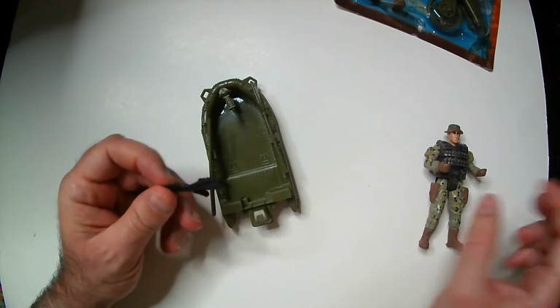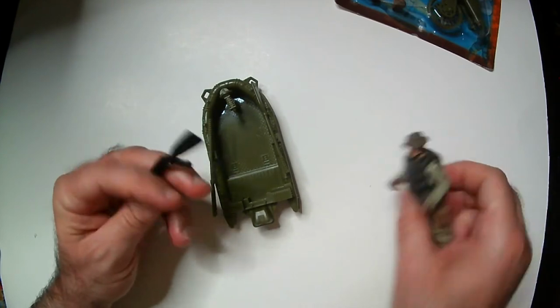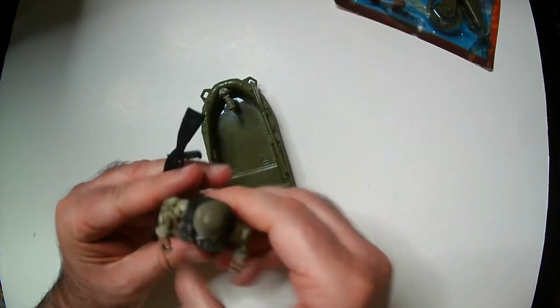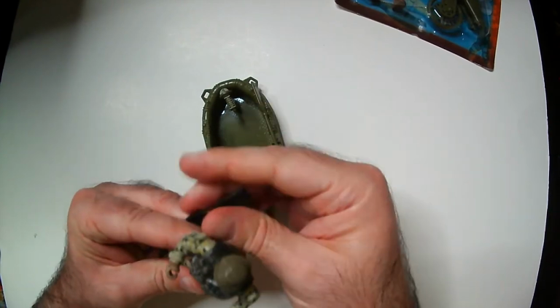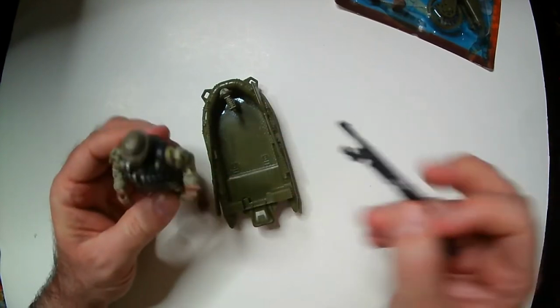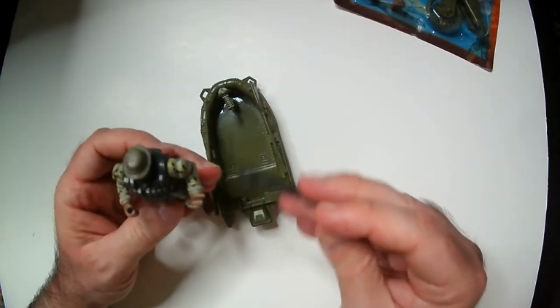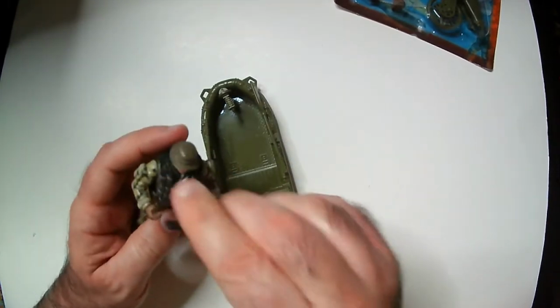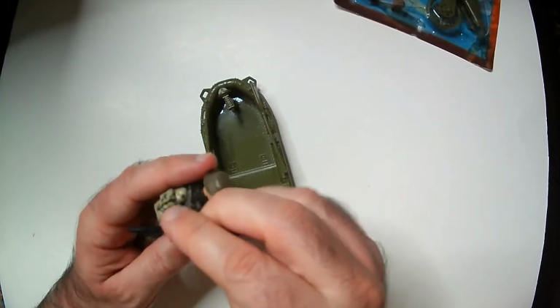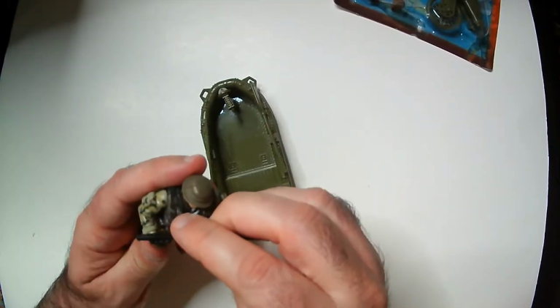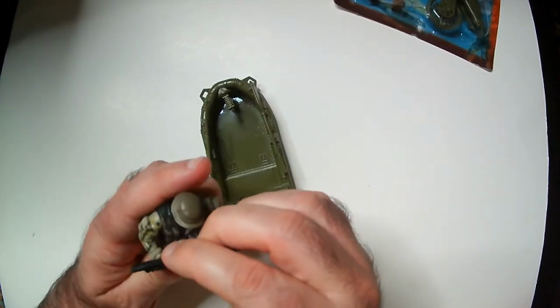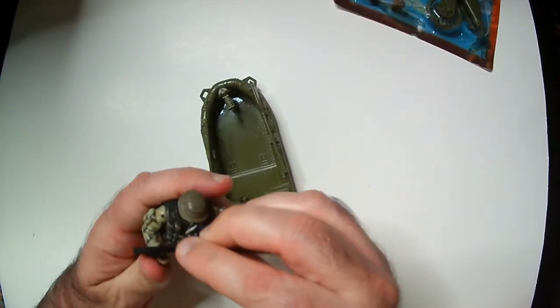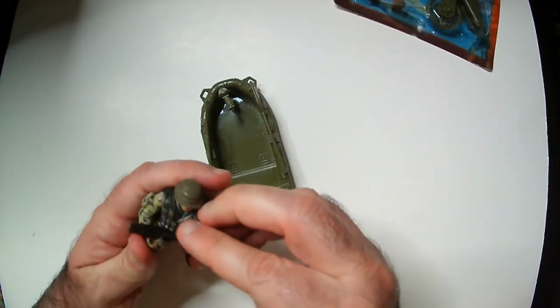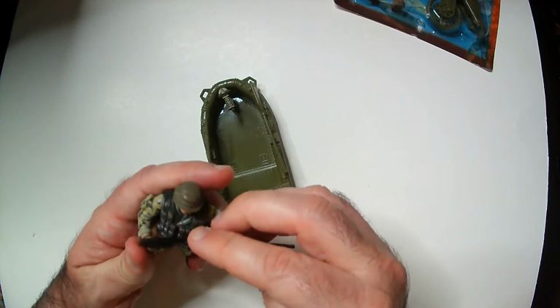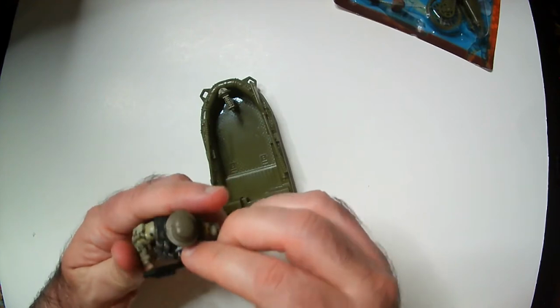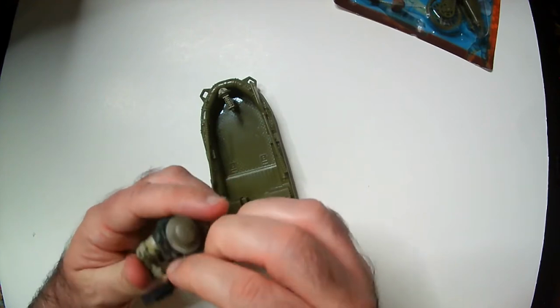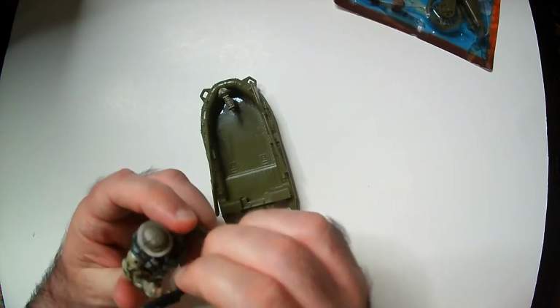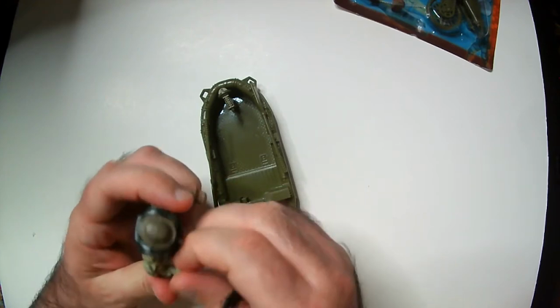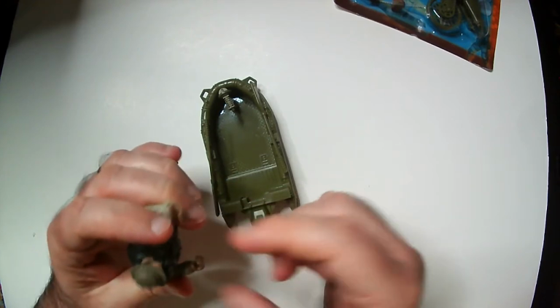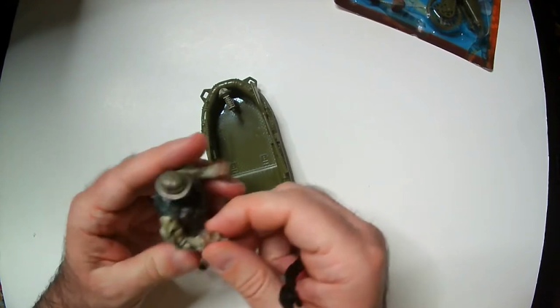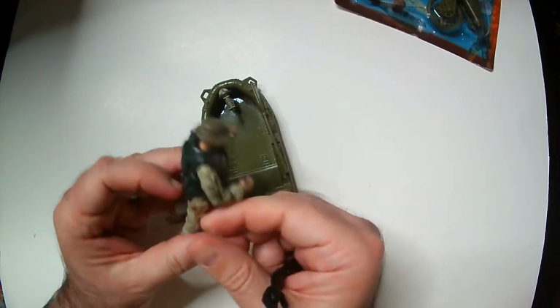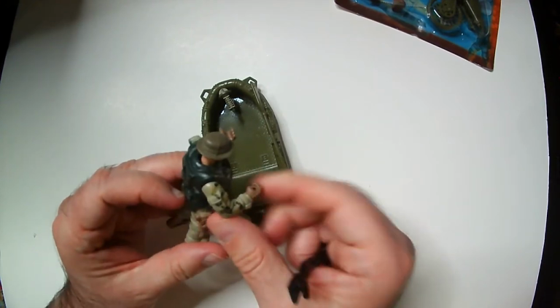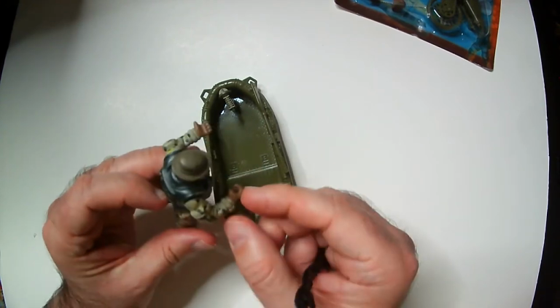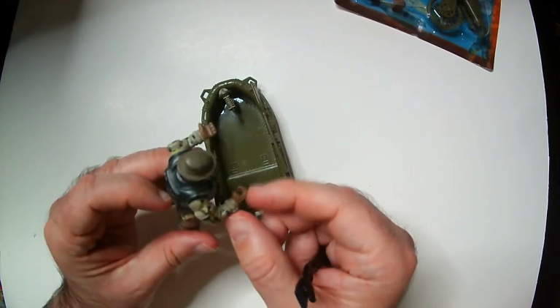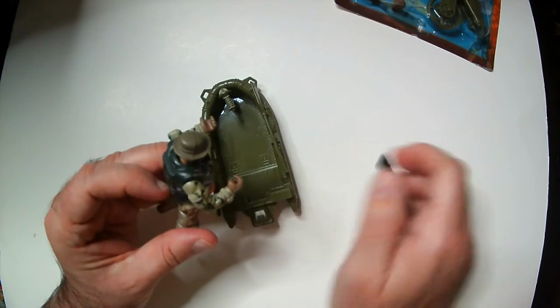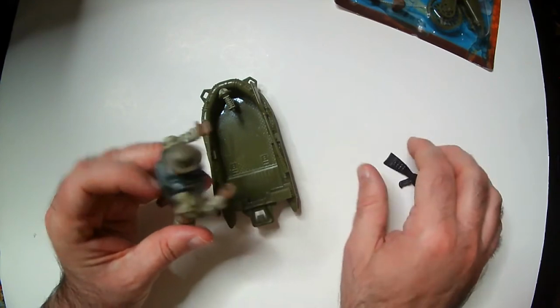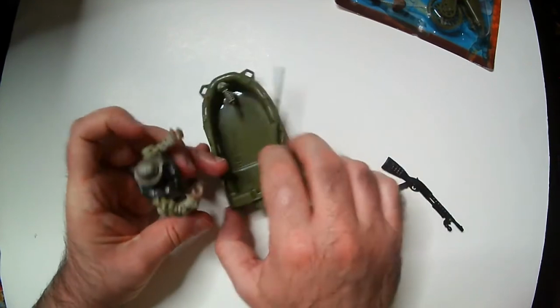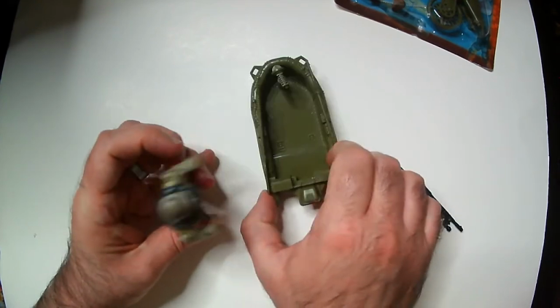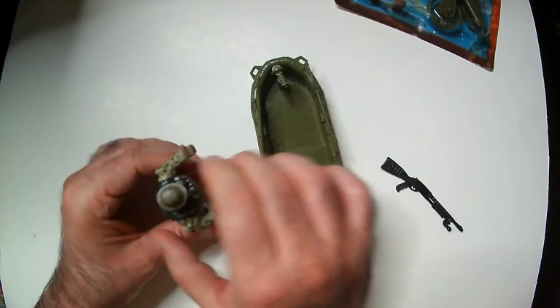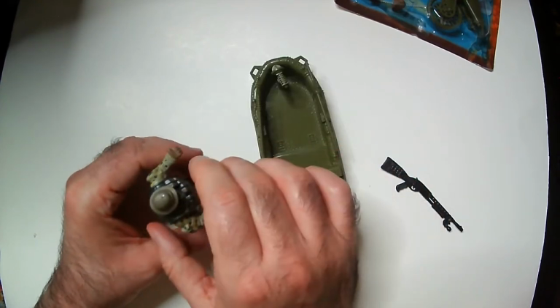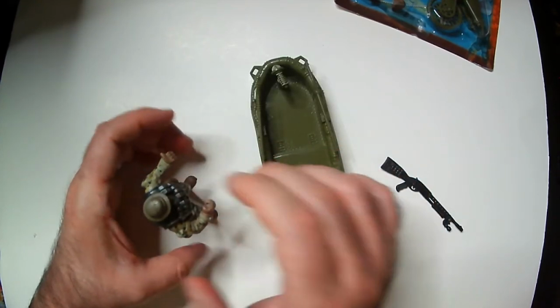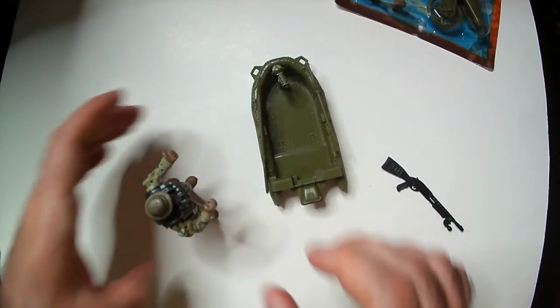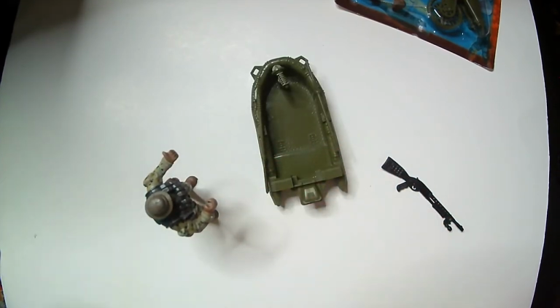It looks like a big shotgun — something like a SPAS-12 maybe. And the question is whether the gun's going to fit in the hand or not. If you put it so he holds it sideways, if you can't get the shotgun in there.